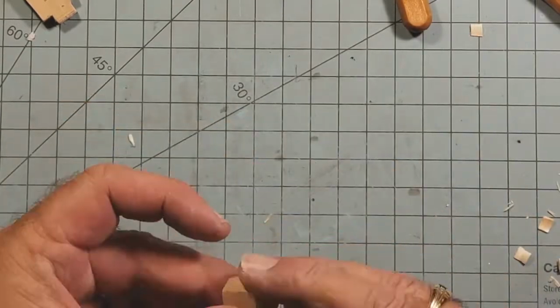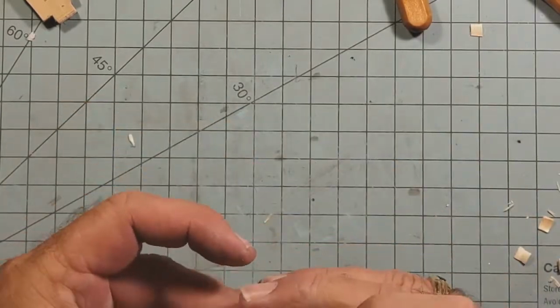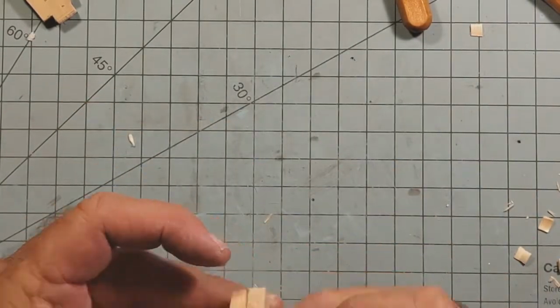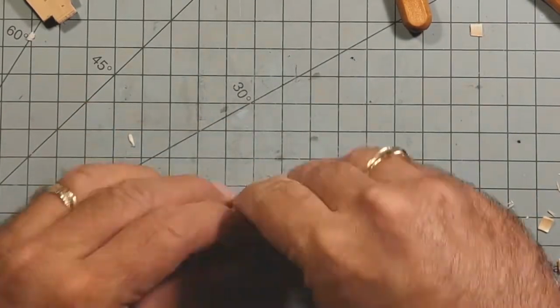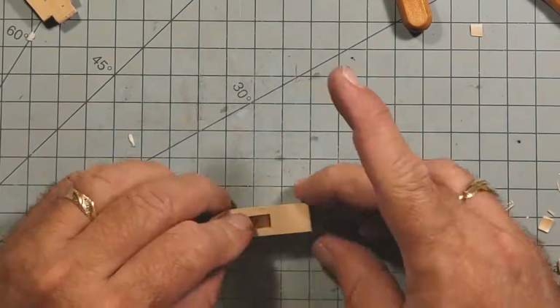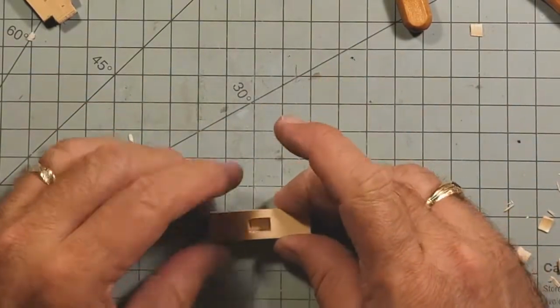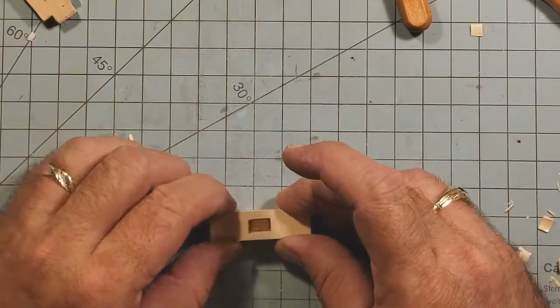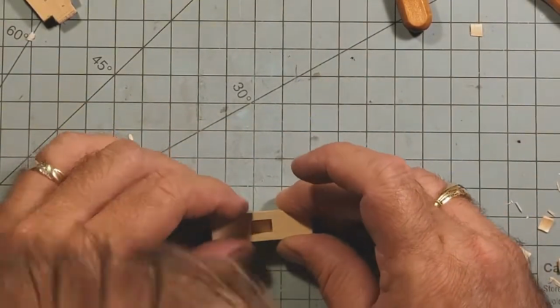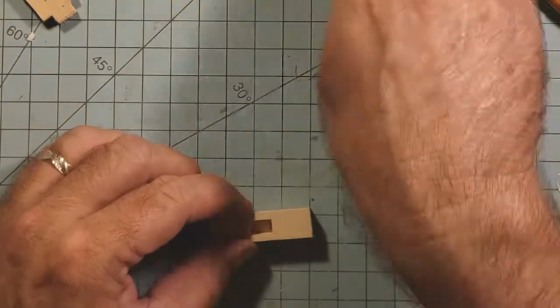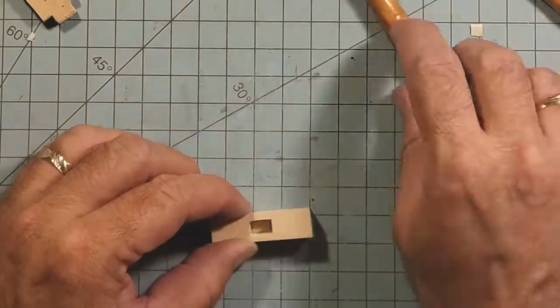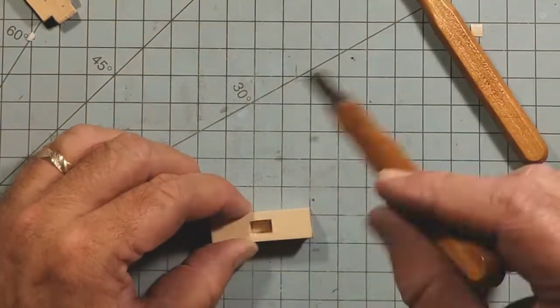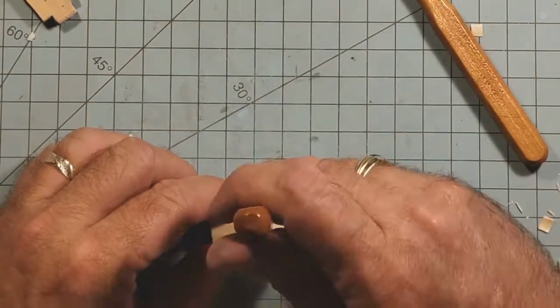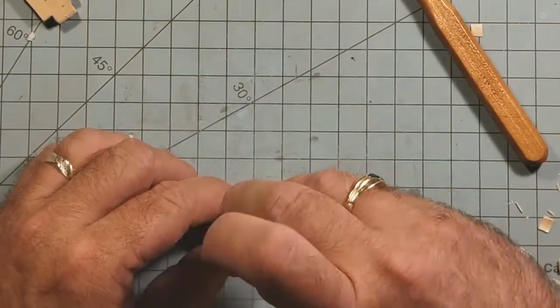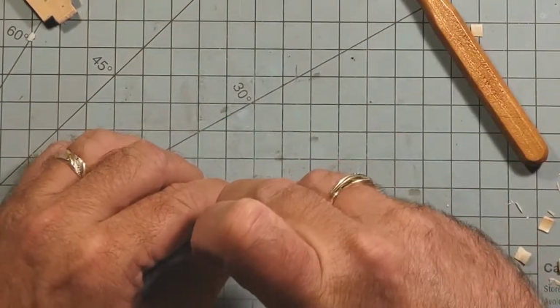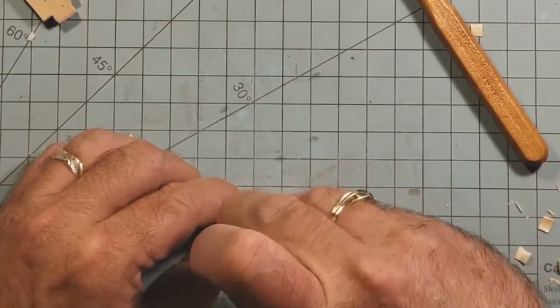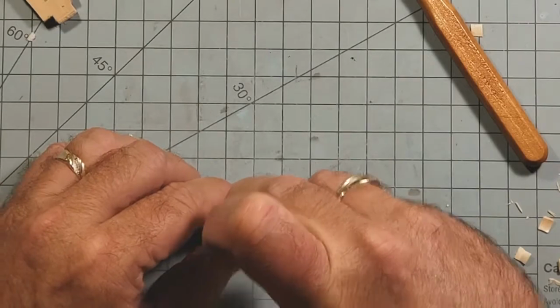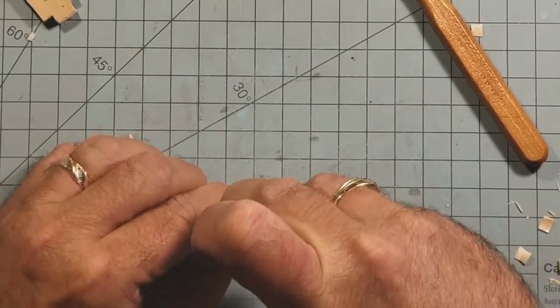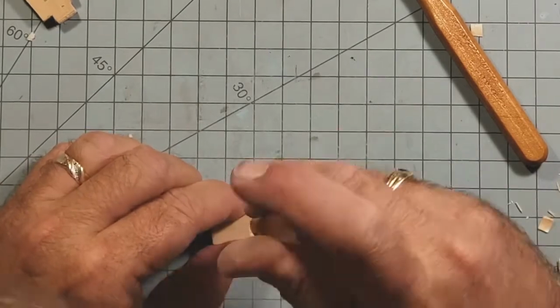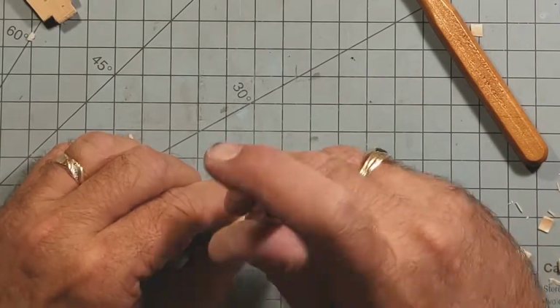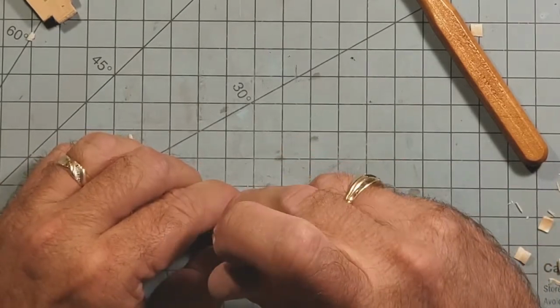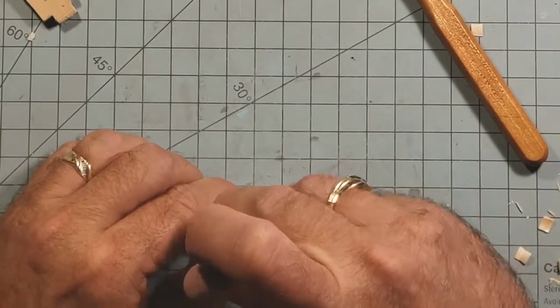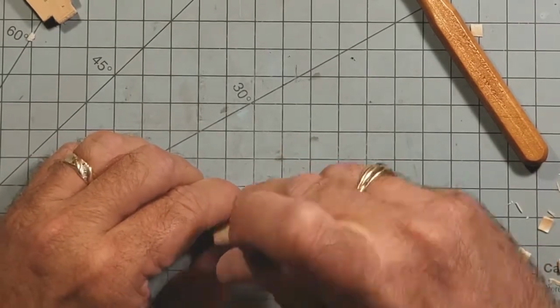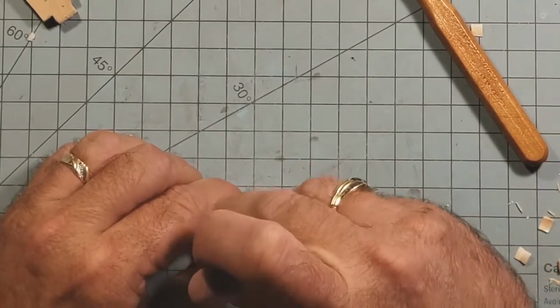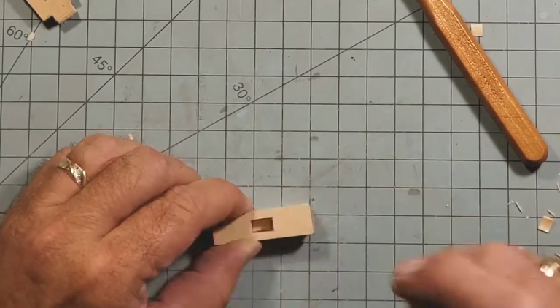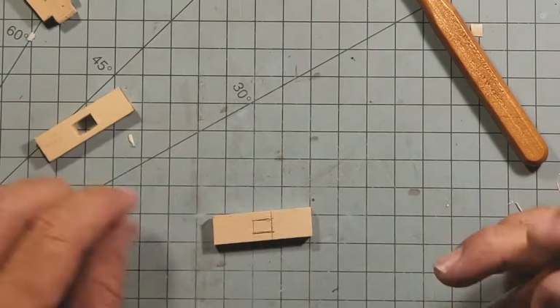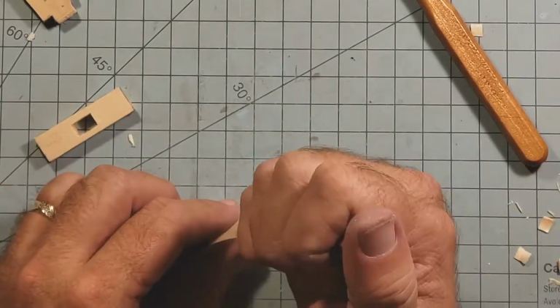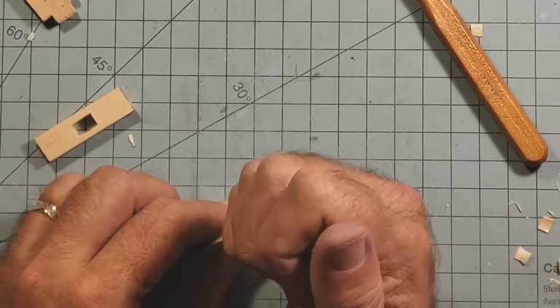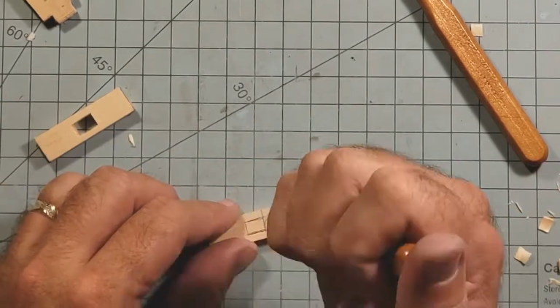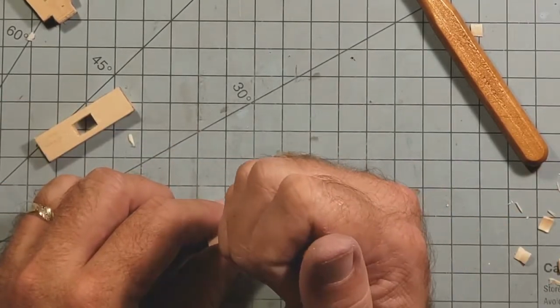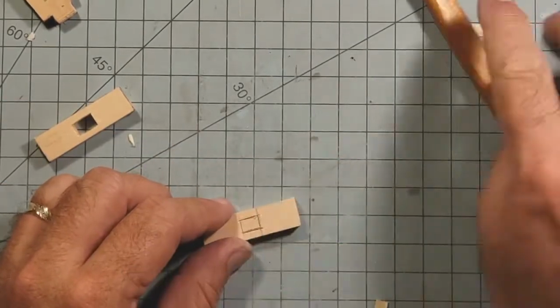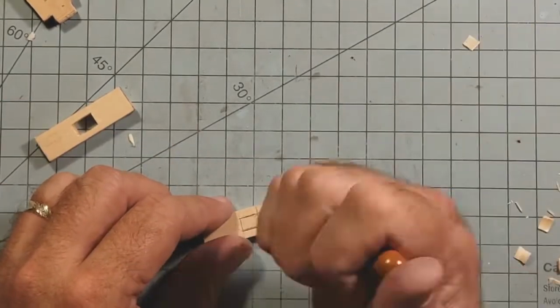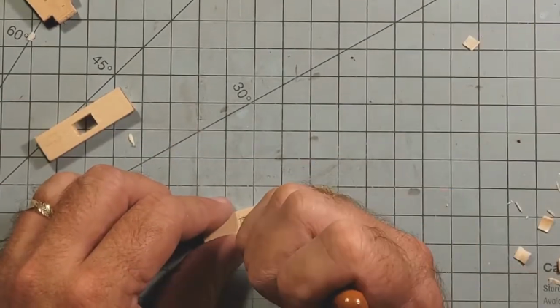Here I just lined those two up and go down through it — like I said, I should have done the smaller hole first. But anyway, no big deal.